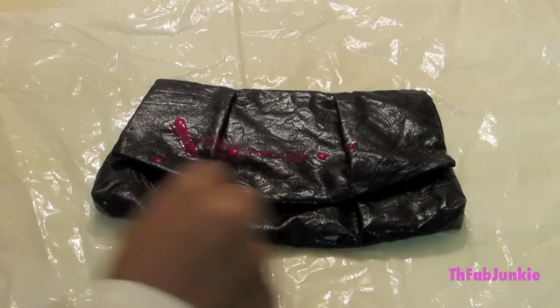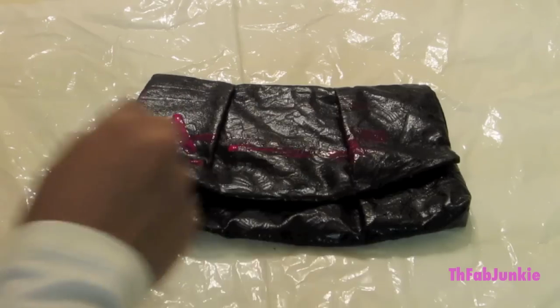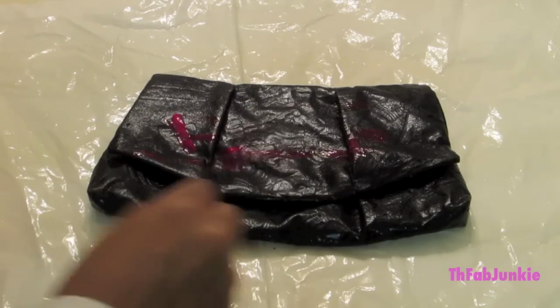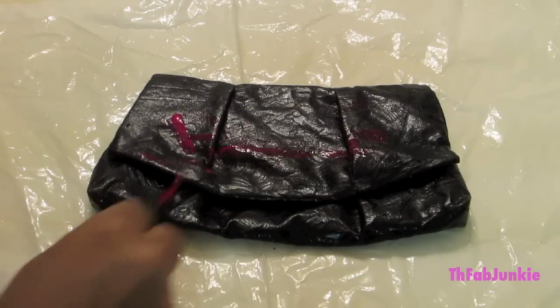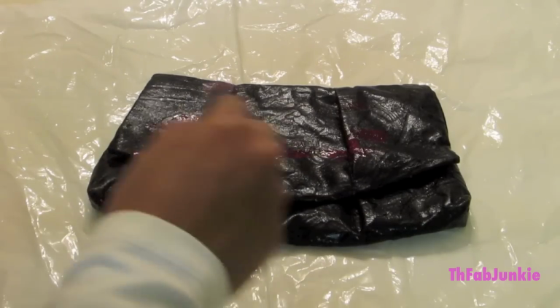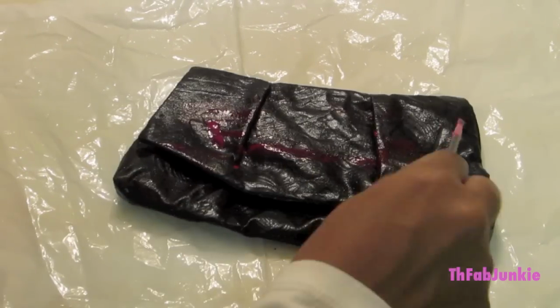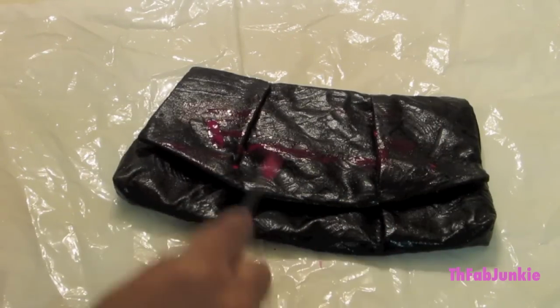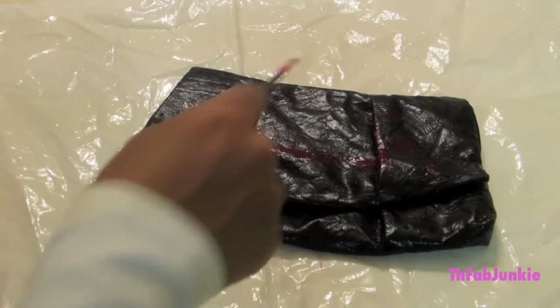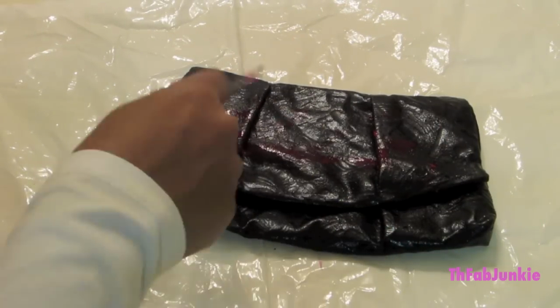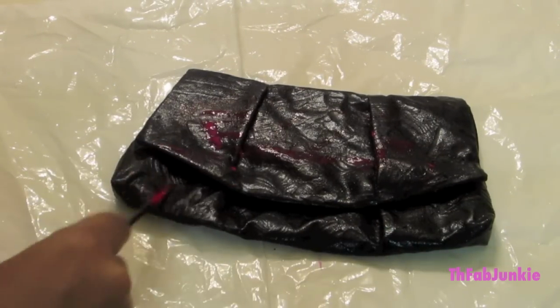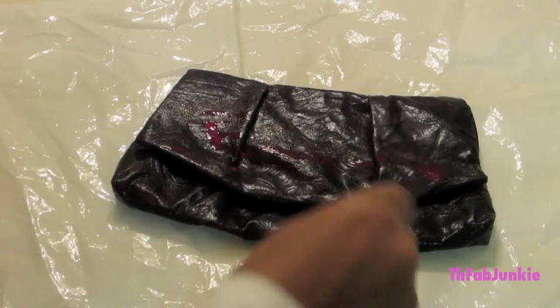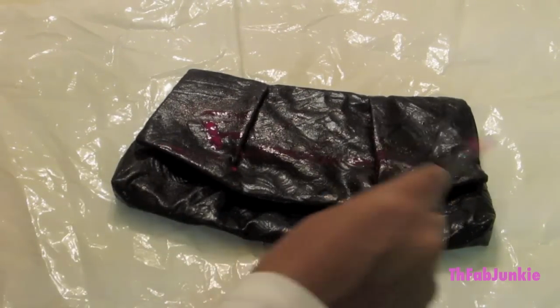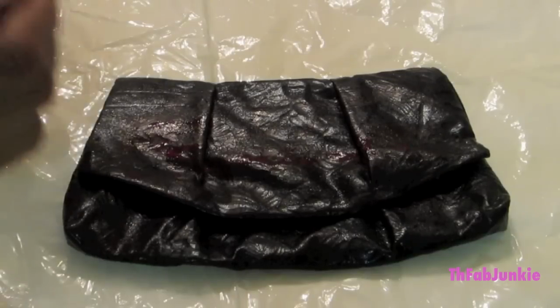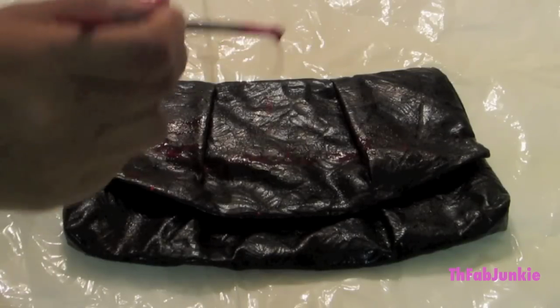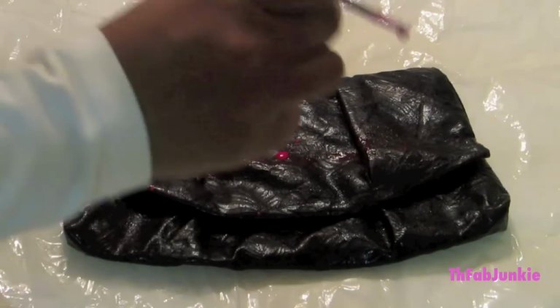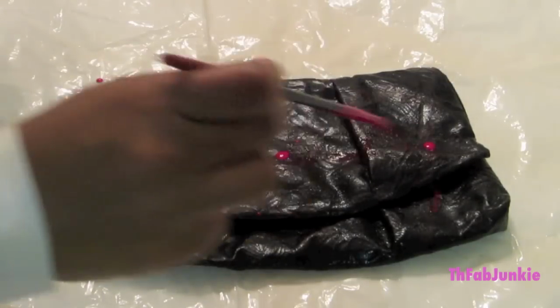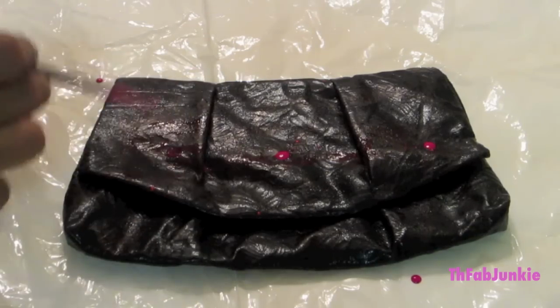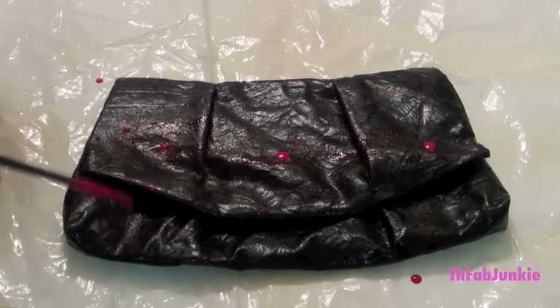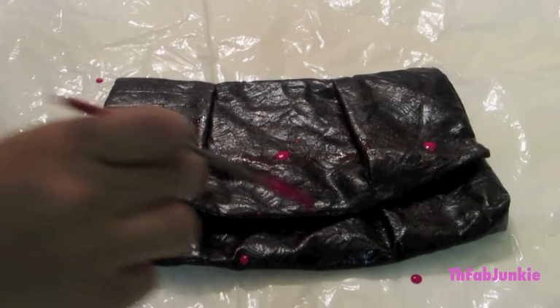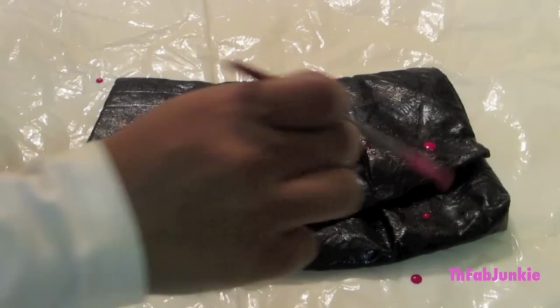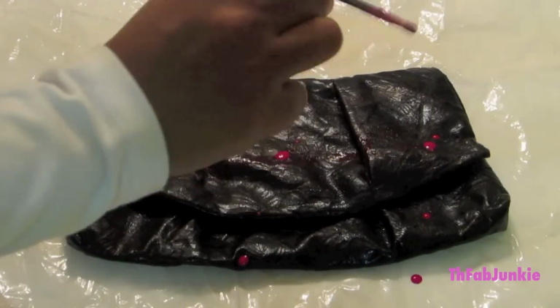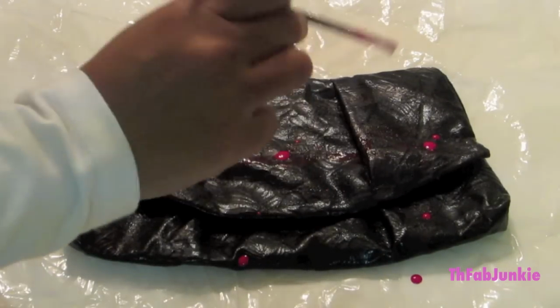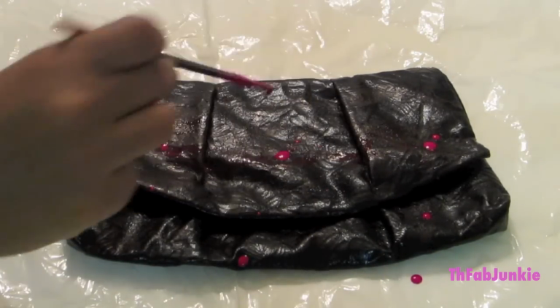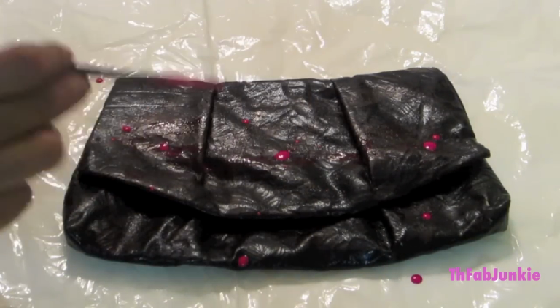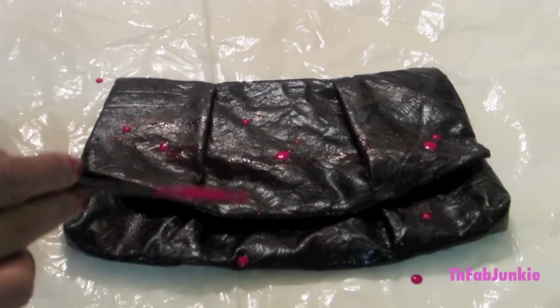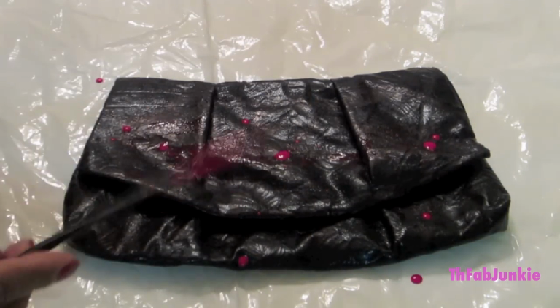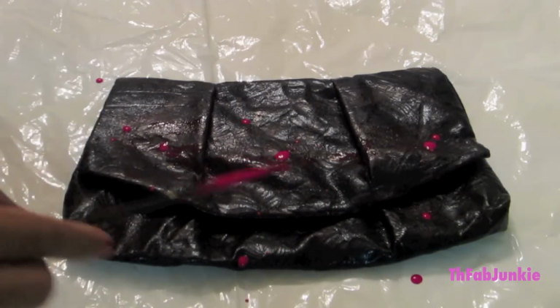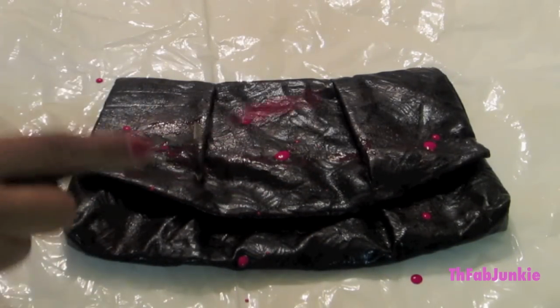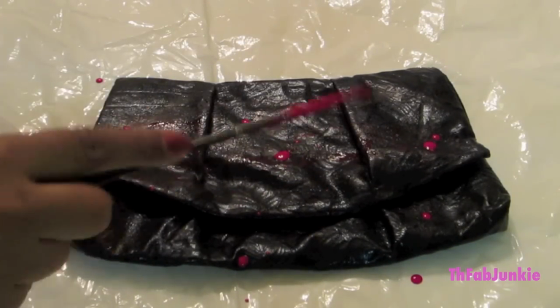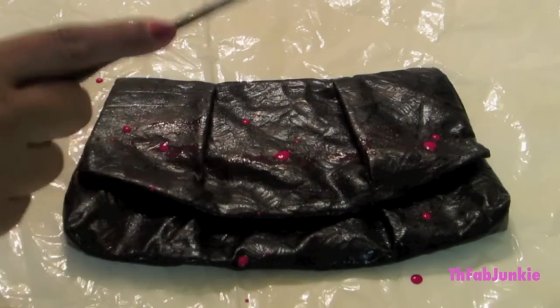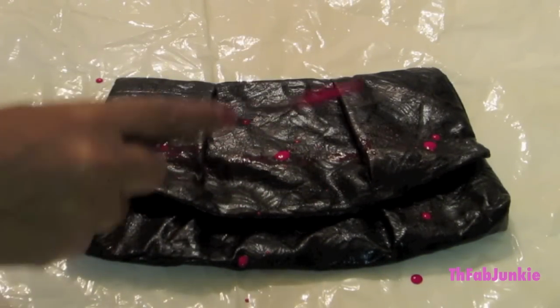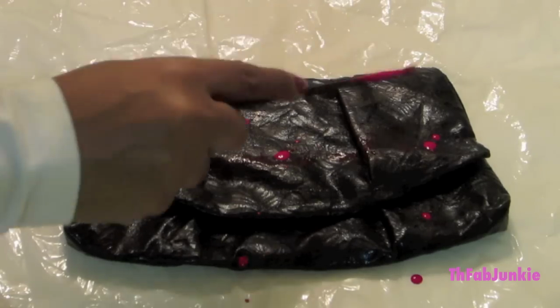So now you're going to start off by lightly coating the clutch. Now it's time for the fun part — splatter, splatter, and some more splatter.